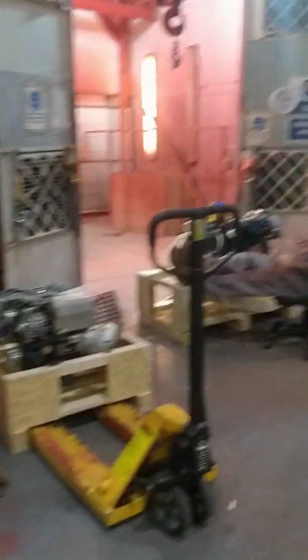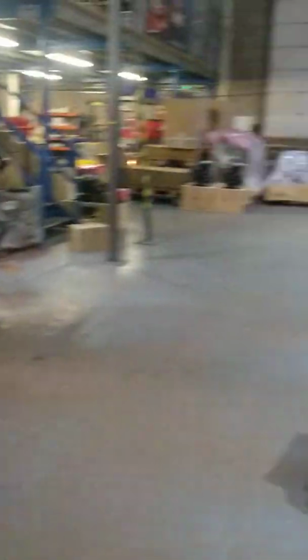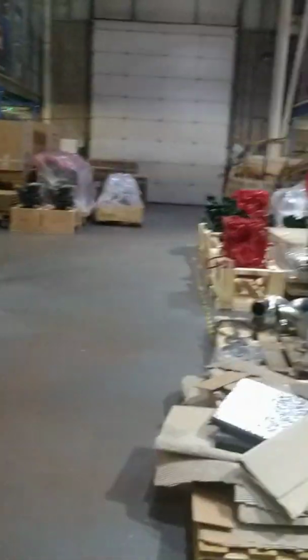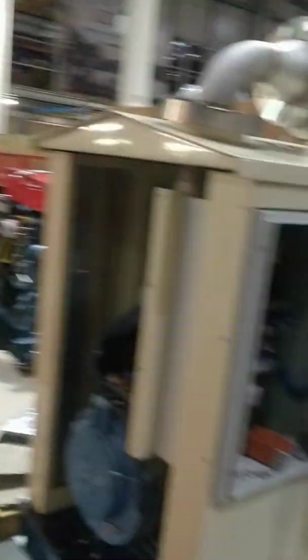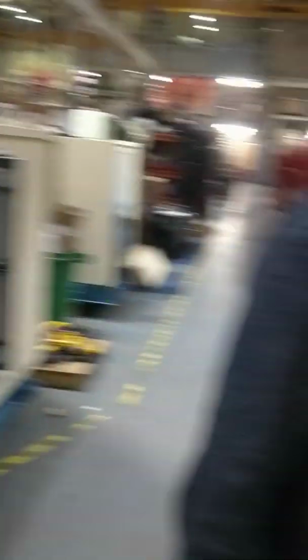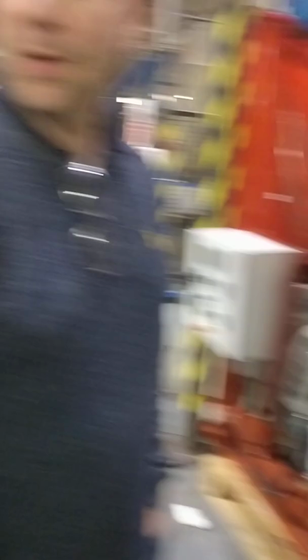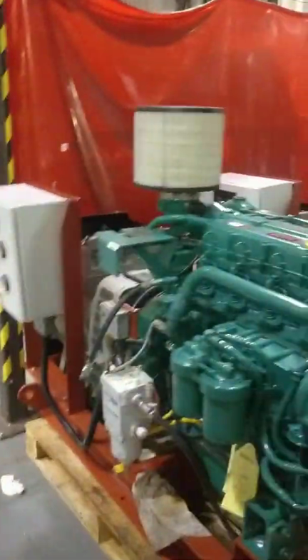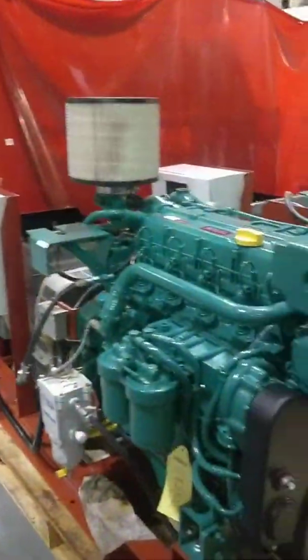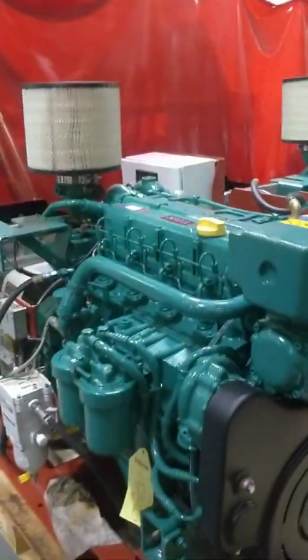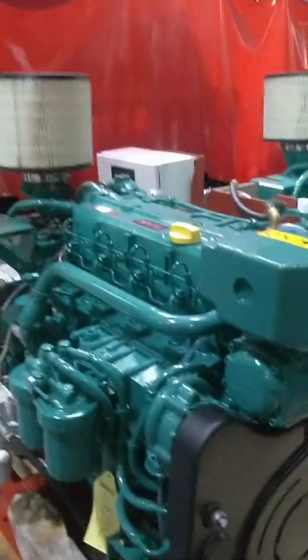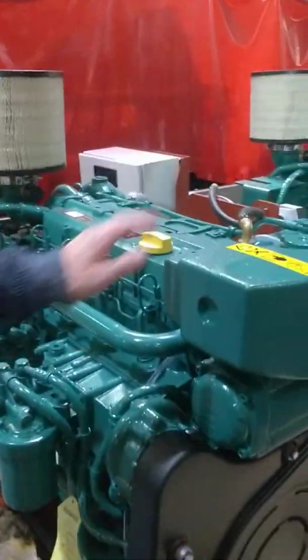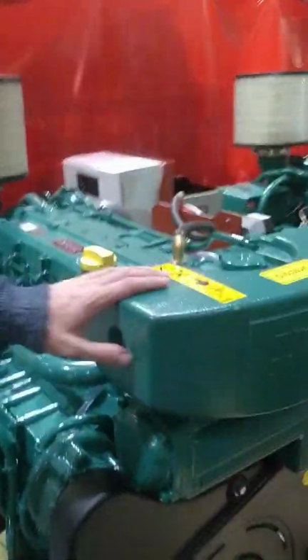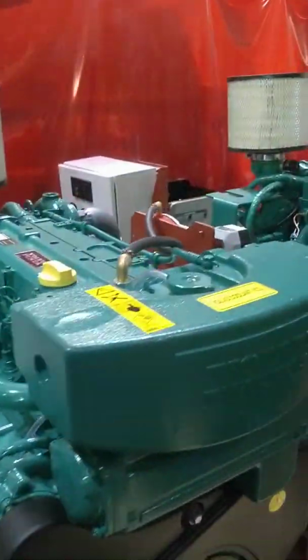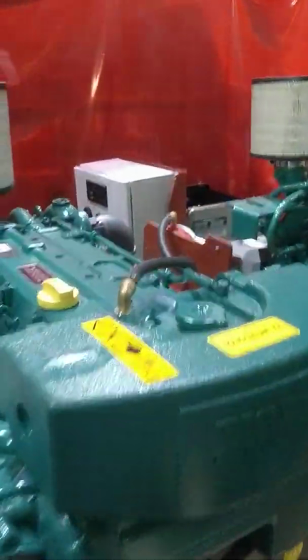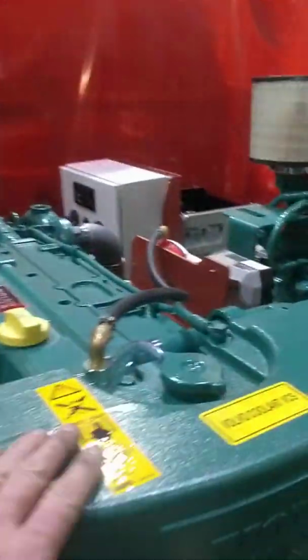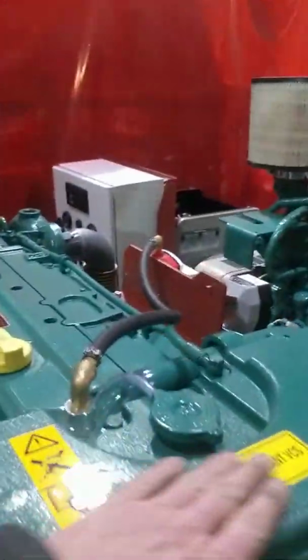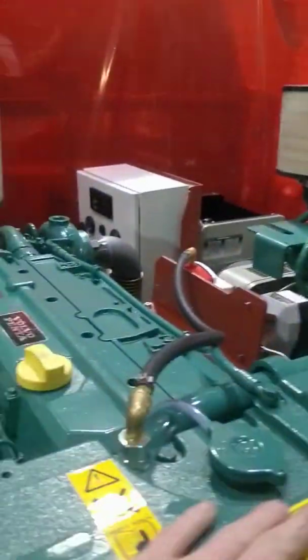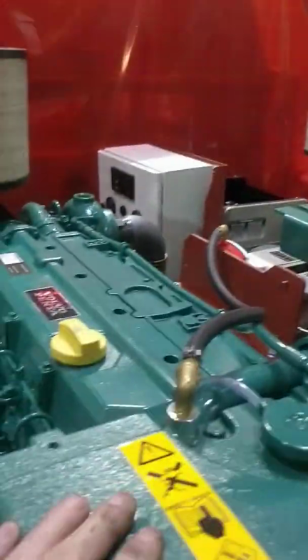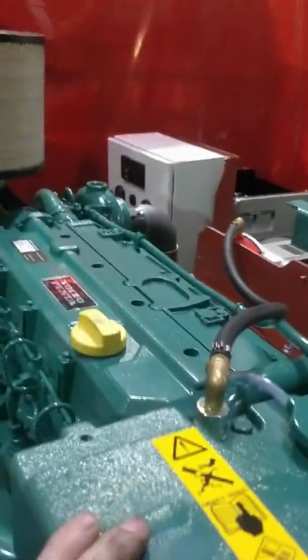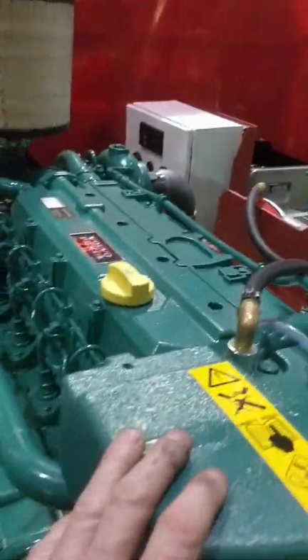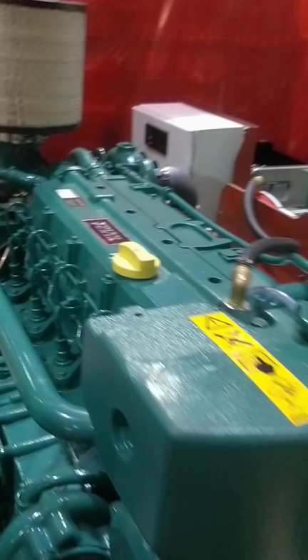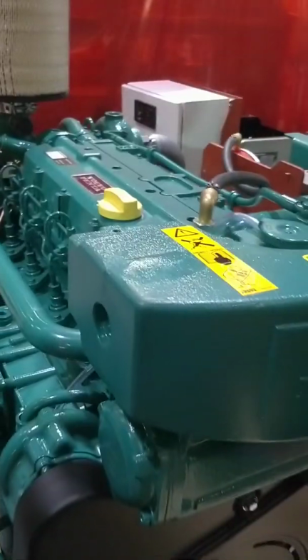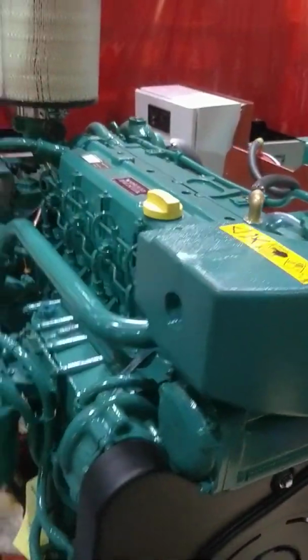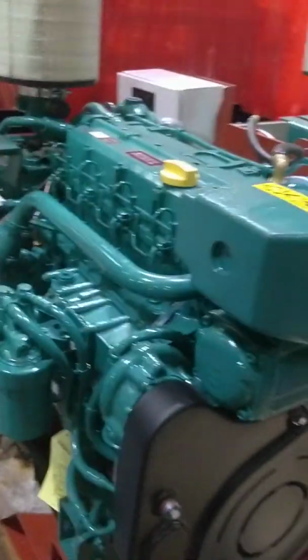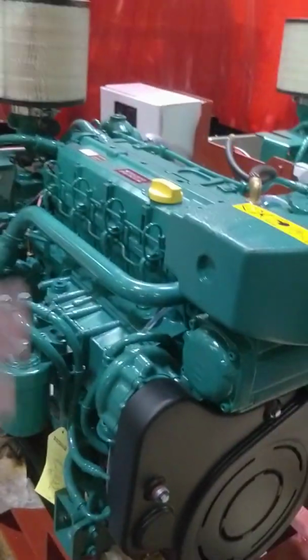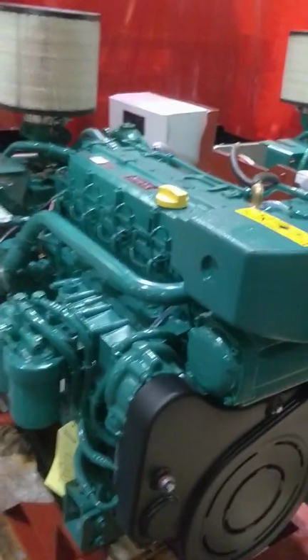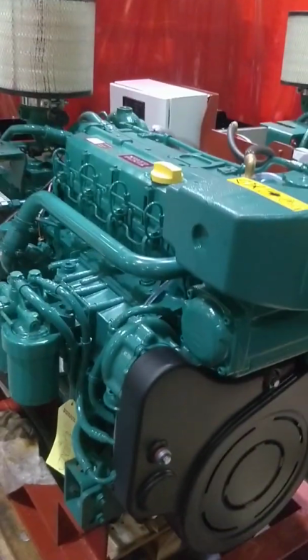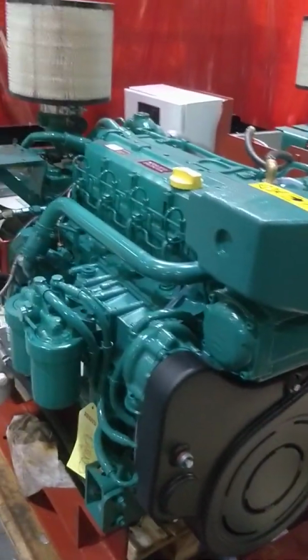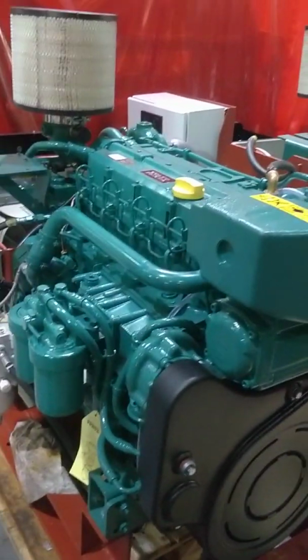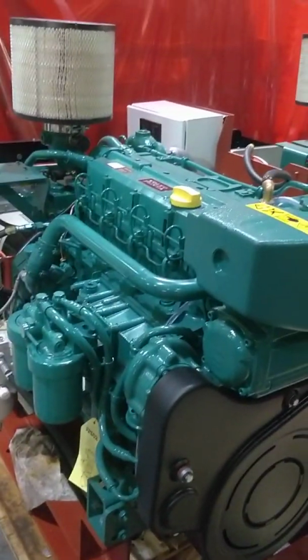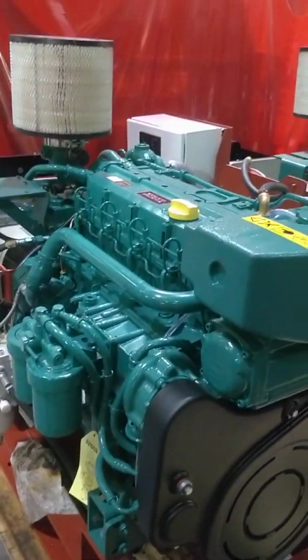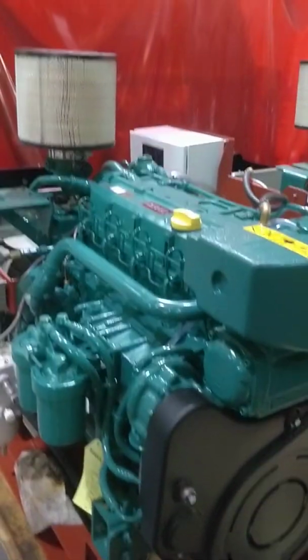Everyone downs tools at a certain time. Look at these beautiful things - Volvo Pentas. Oh, that's beautiful. That's for big cruisers, I suppose - cruise liners.